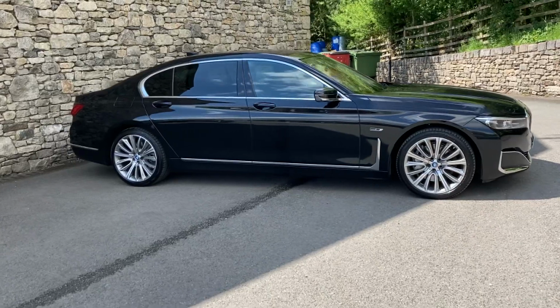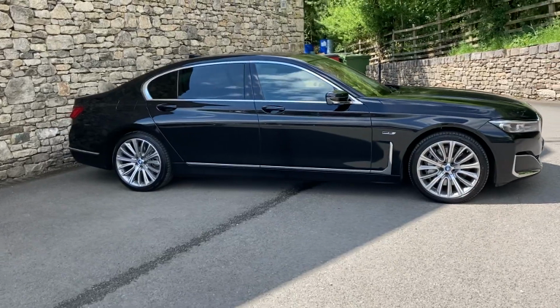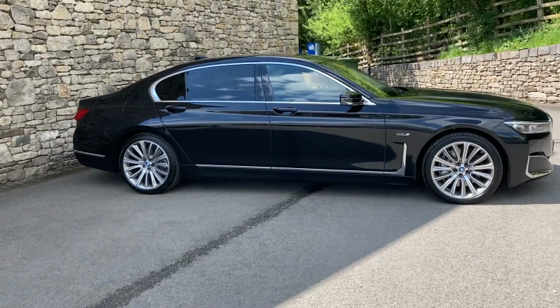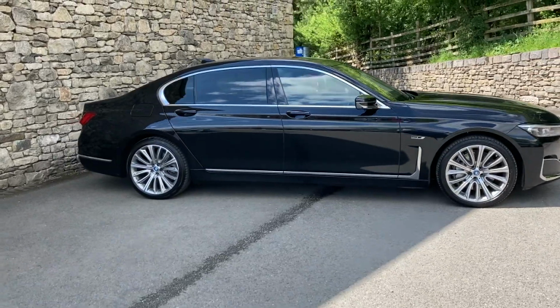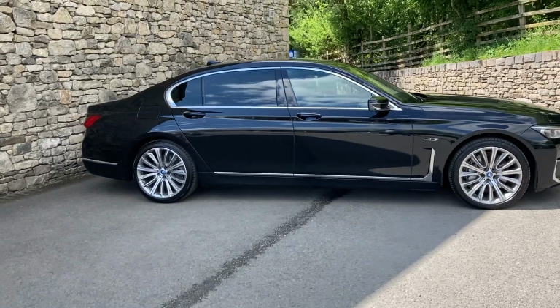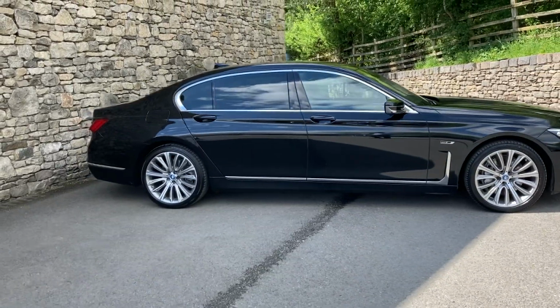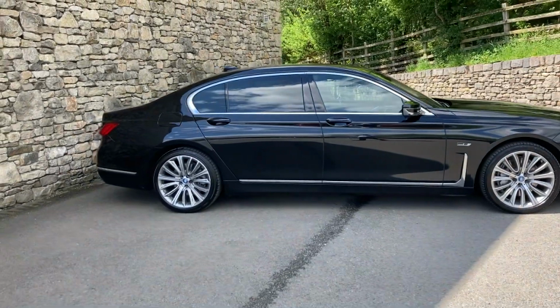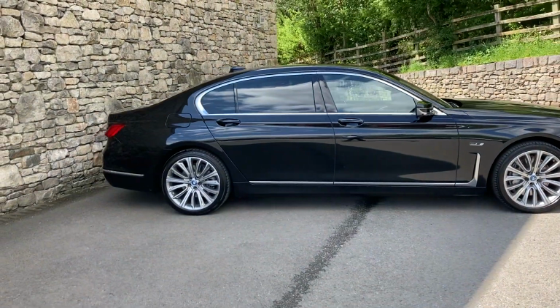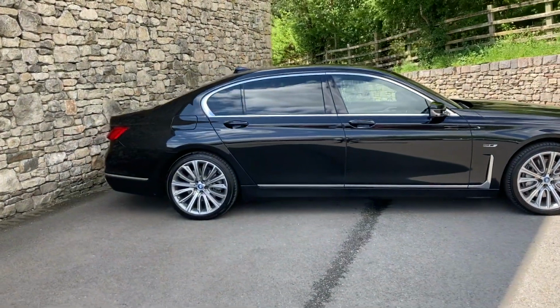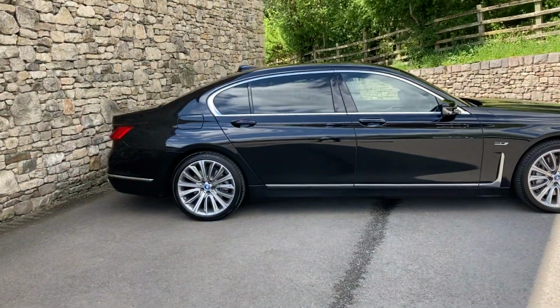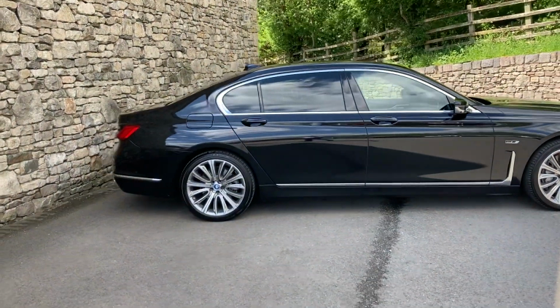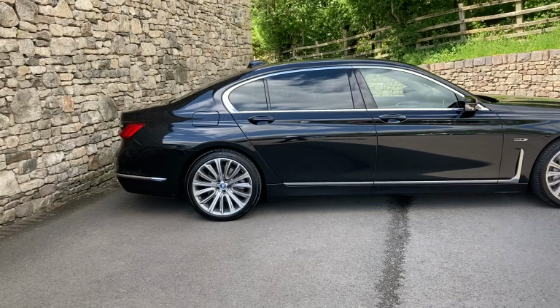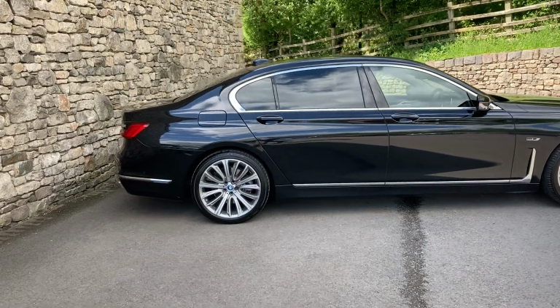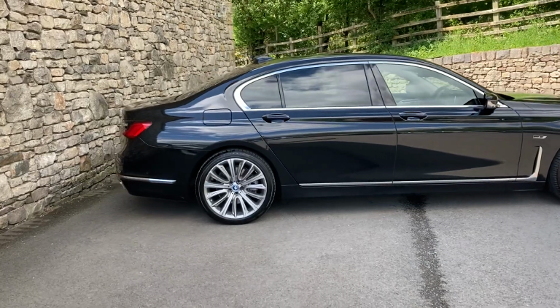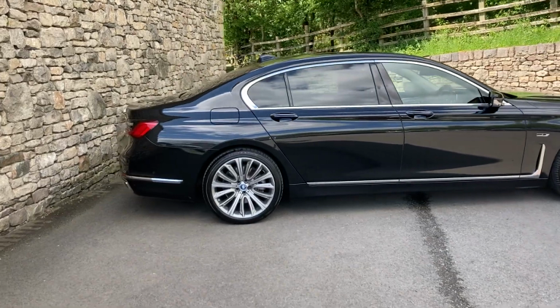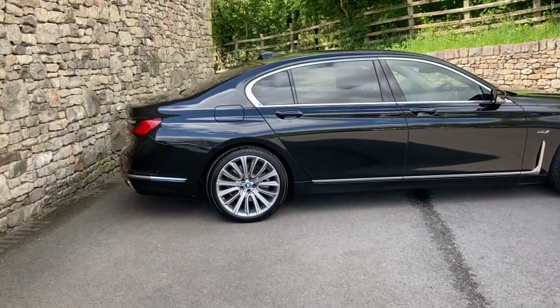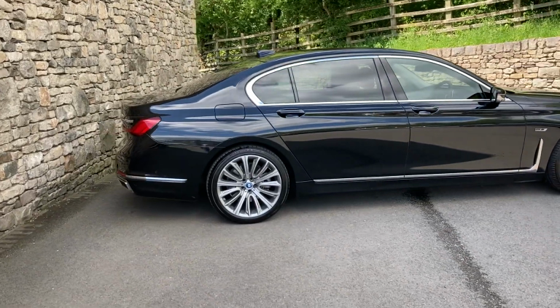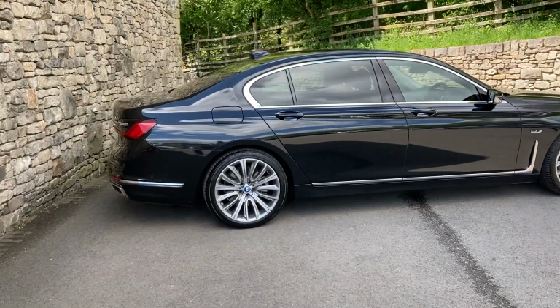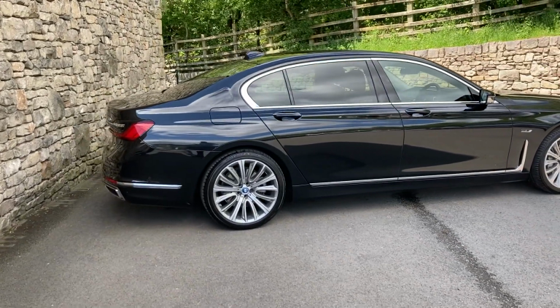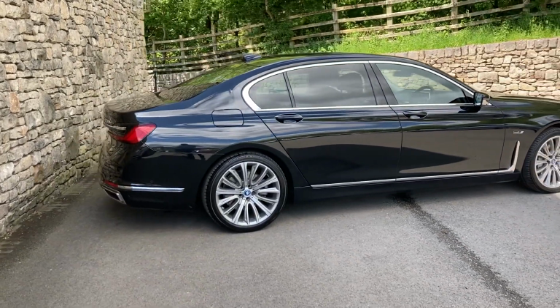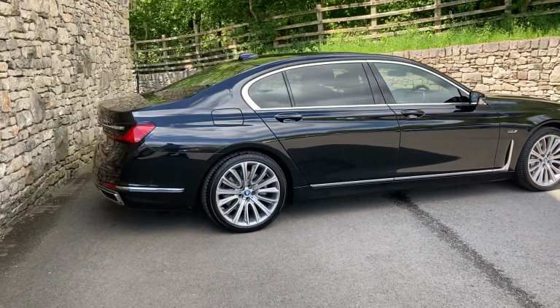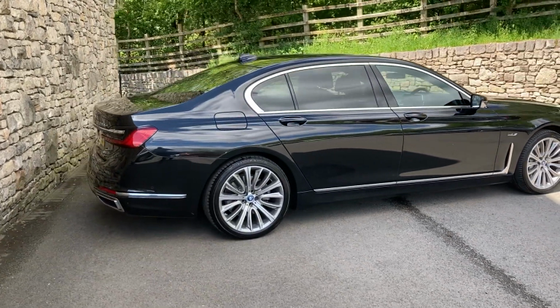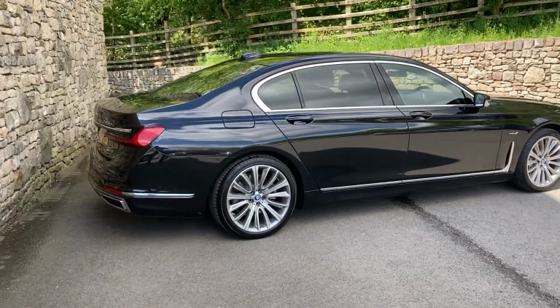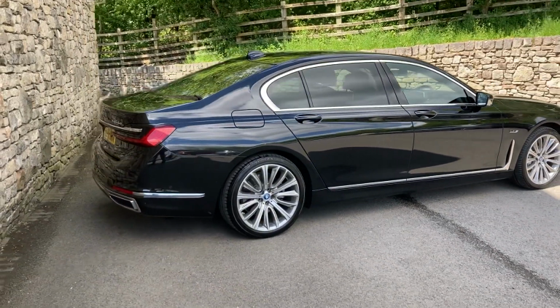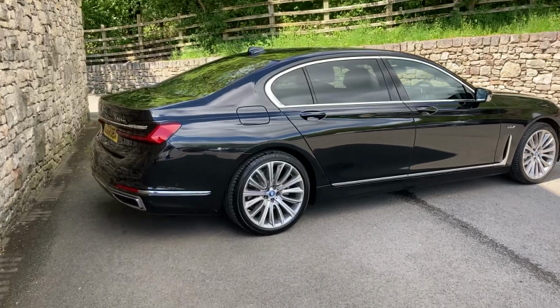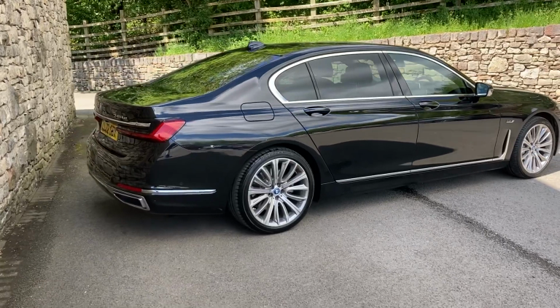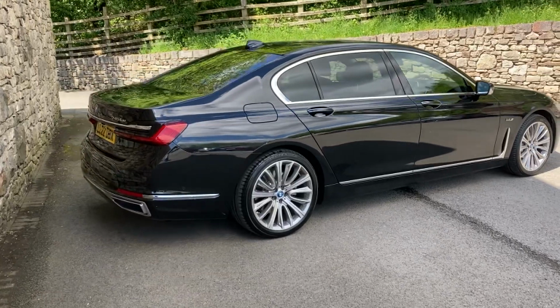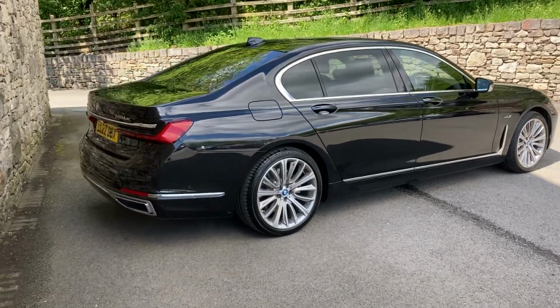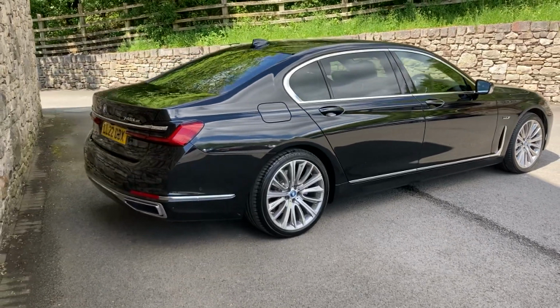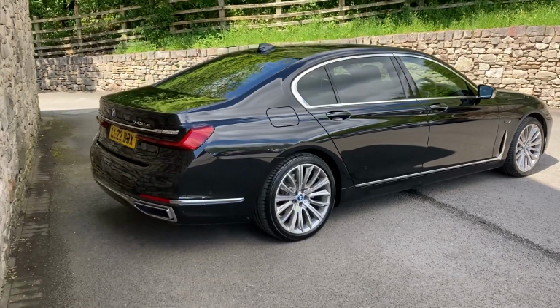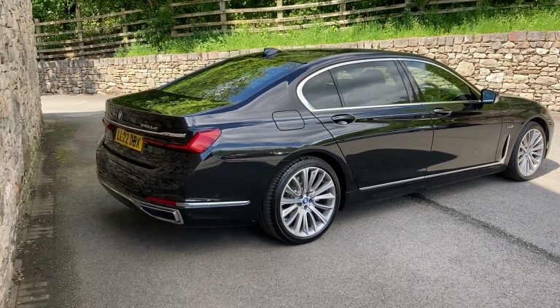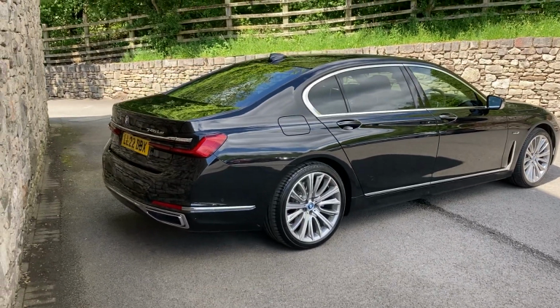This is a hybrid car so you get the benefit of the petrol and the batteries as well. This car is finished in black sapphire and inside we have black exclusive Nappa leather interior.